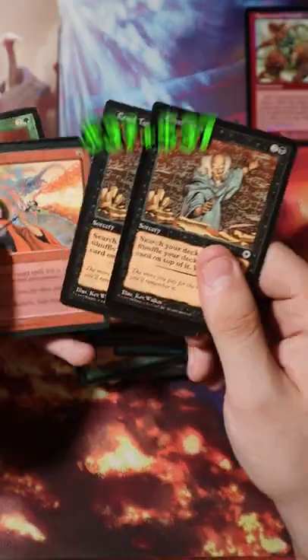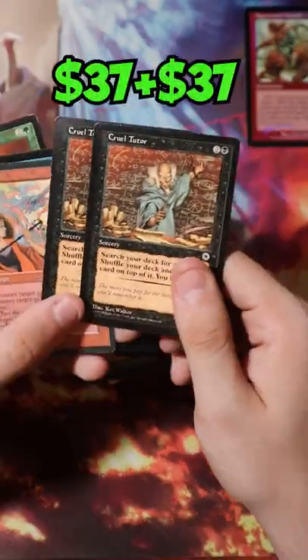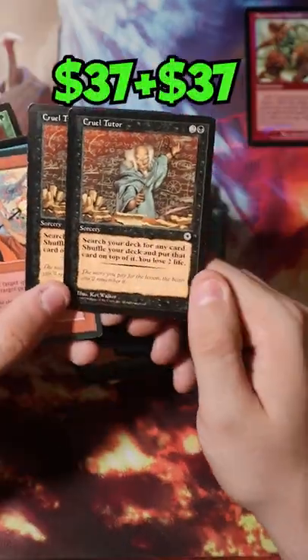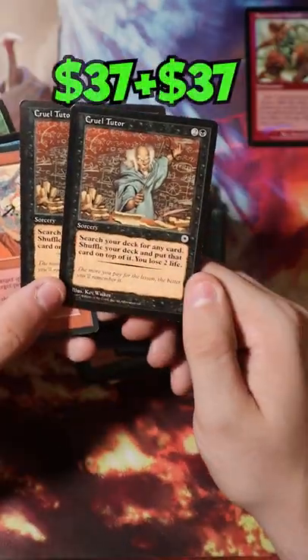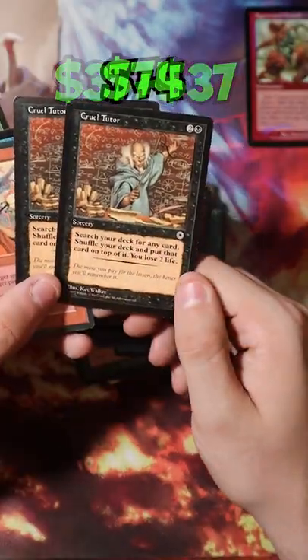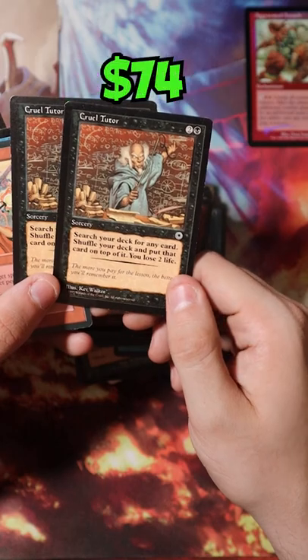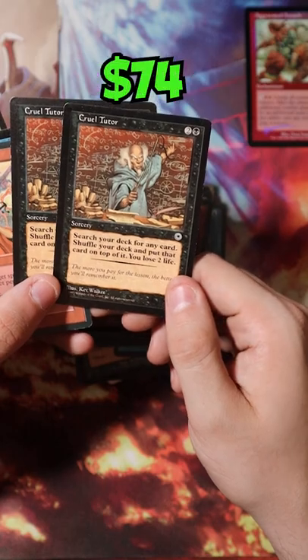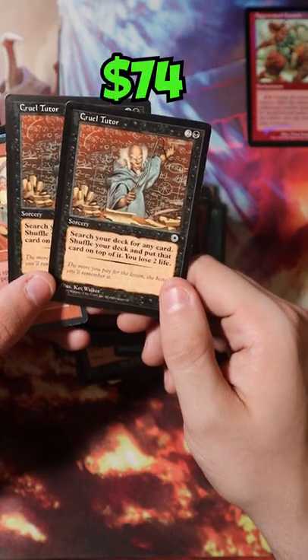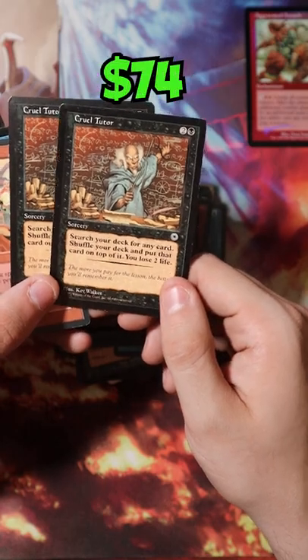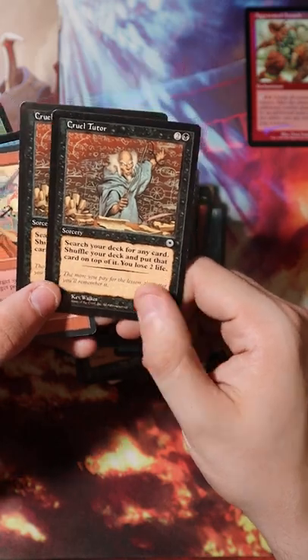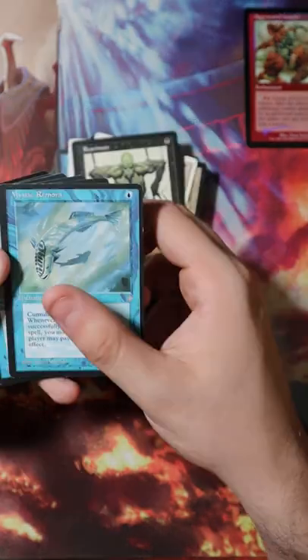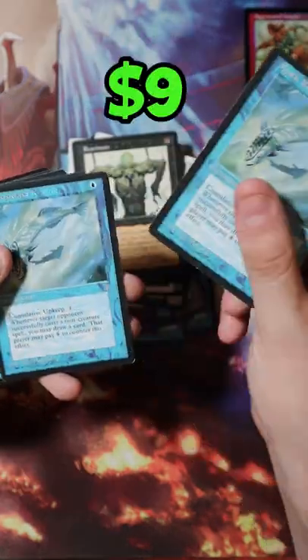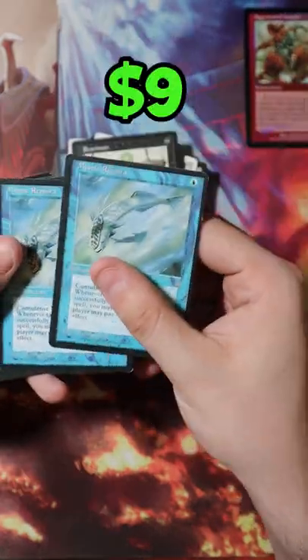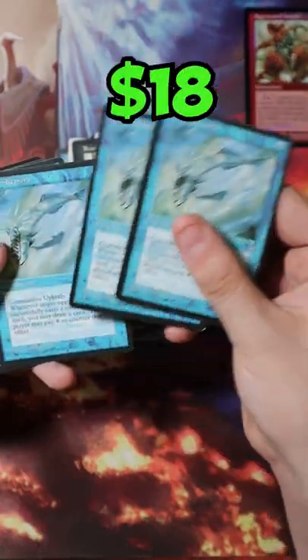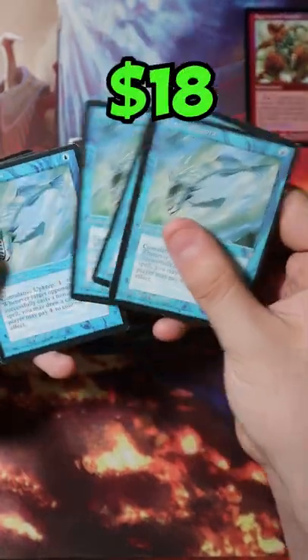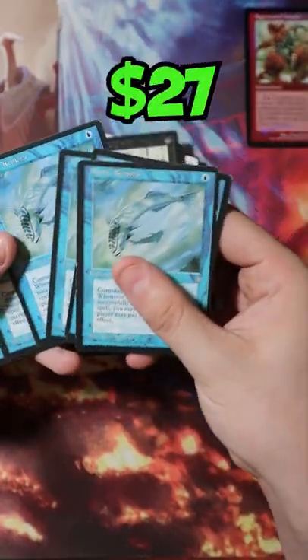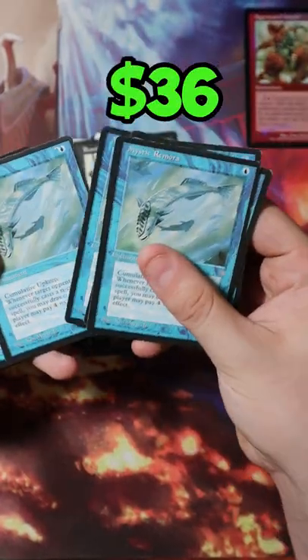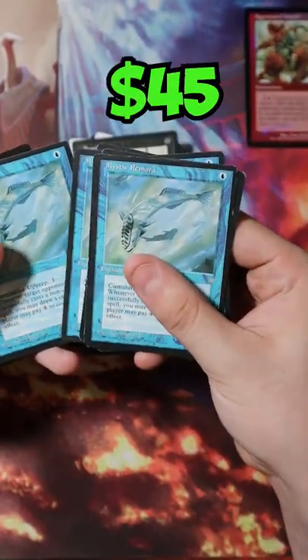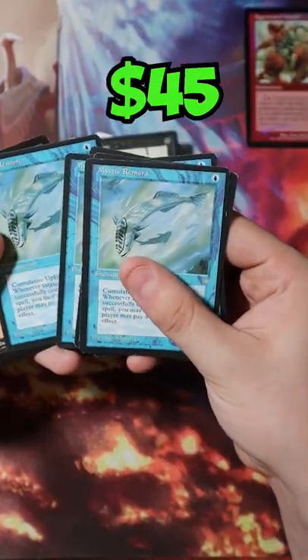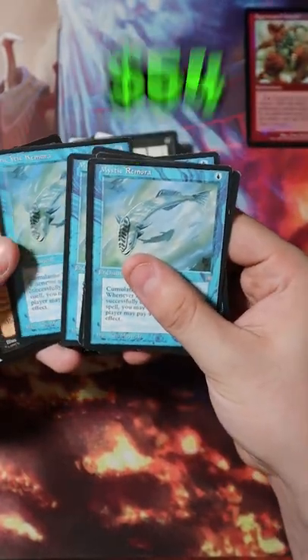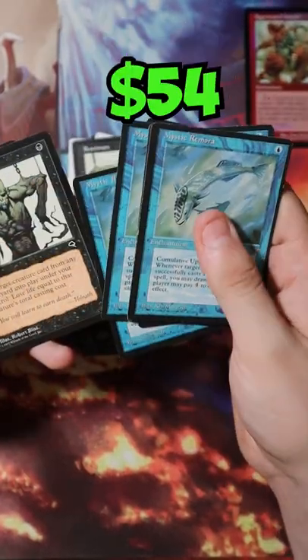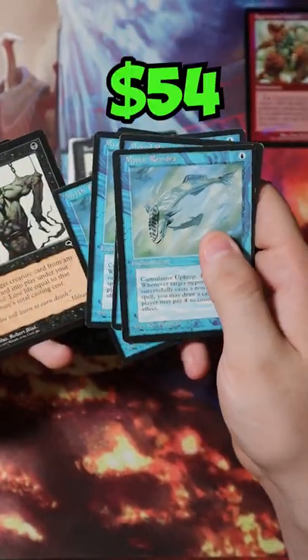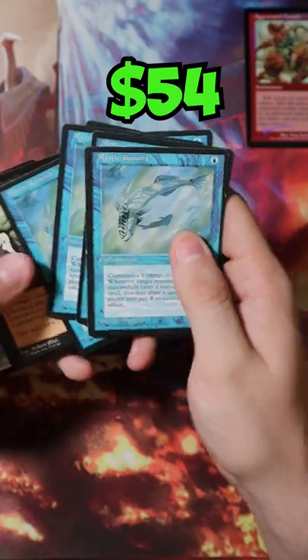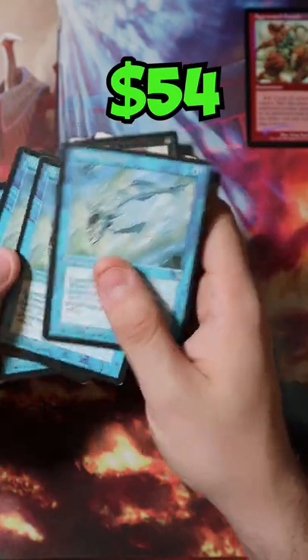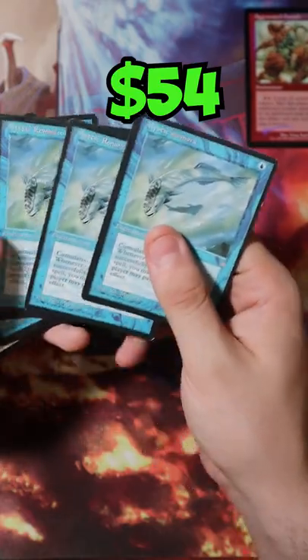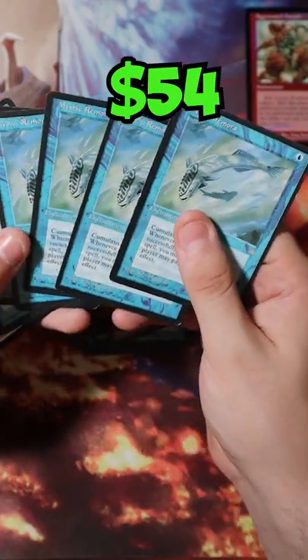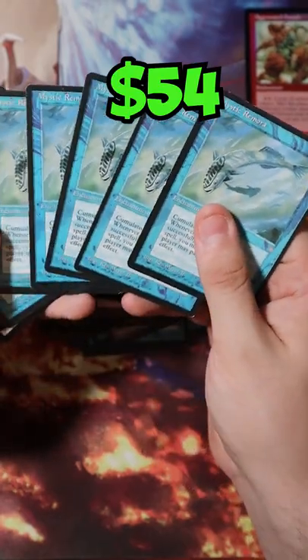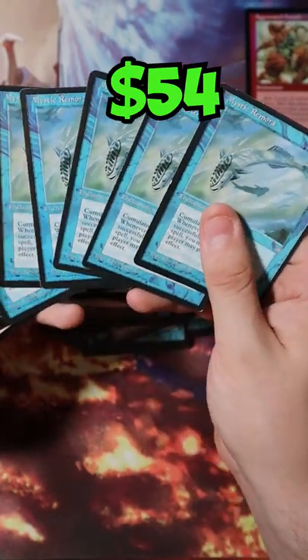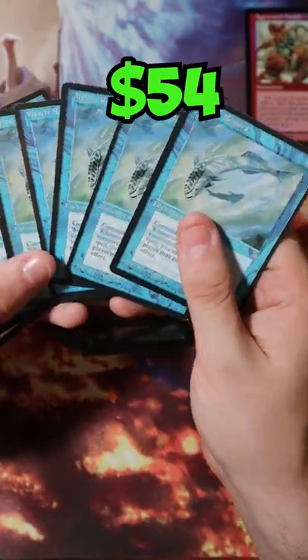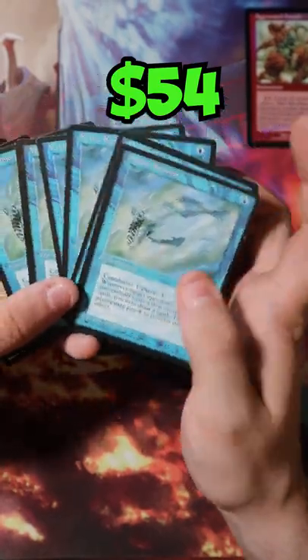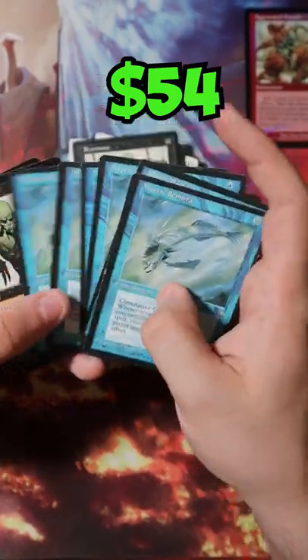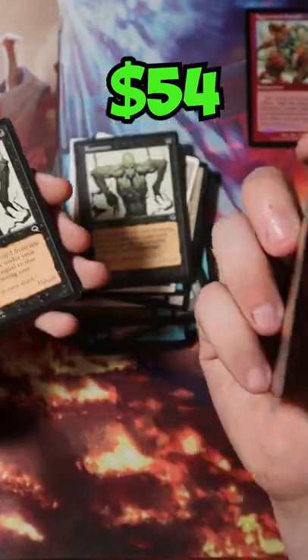Two copies of Cruel Tutor — that's a nice $70 in my pocket. Next up we got 6 whole copies of Mystic Remora, which for some reason are still almost $9 each.